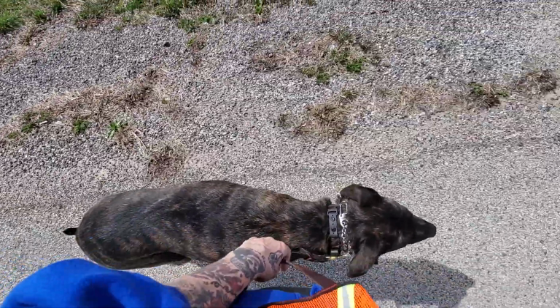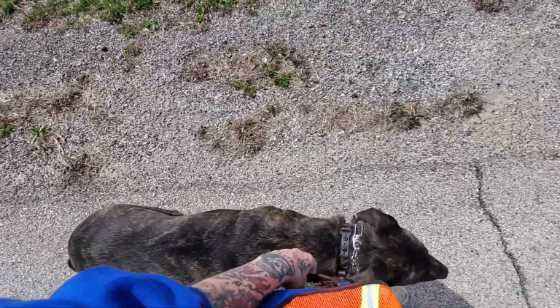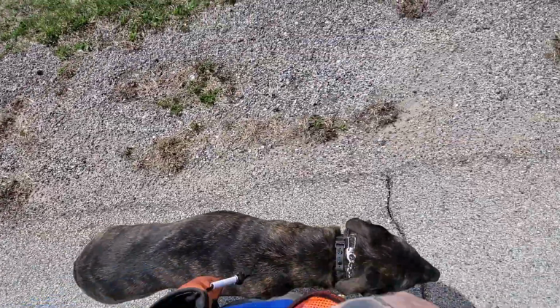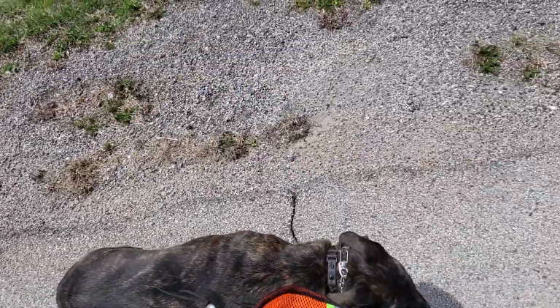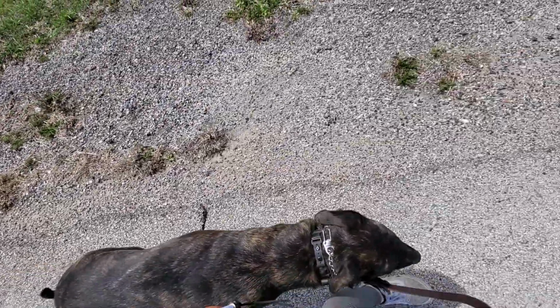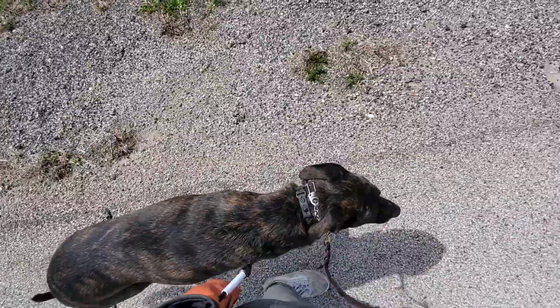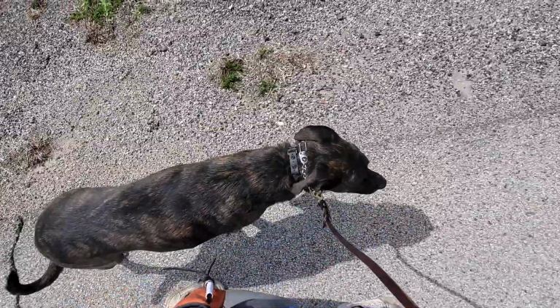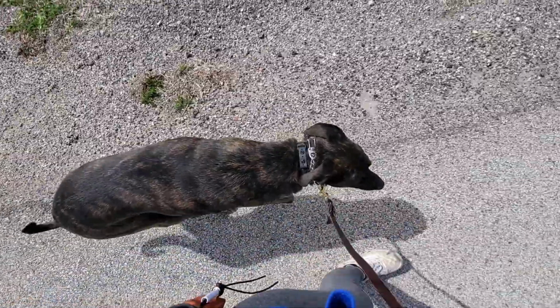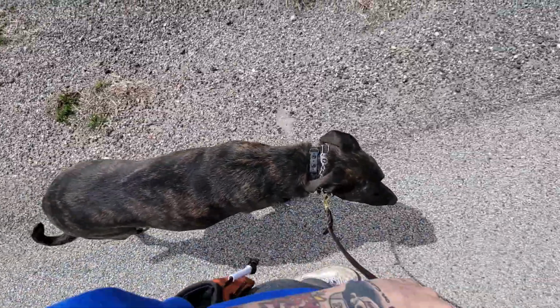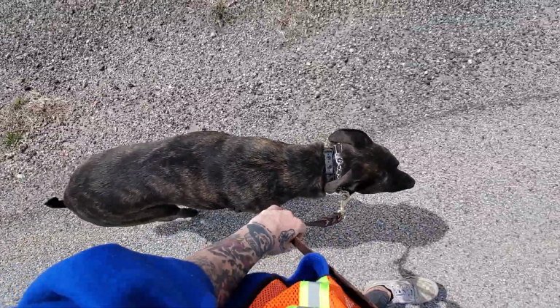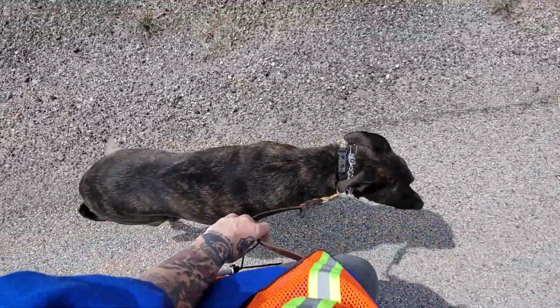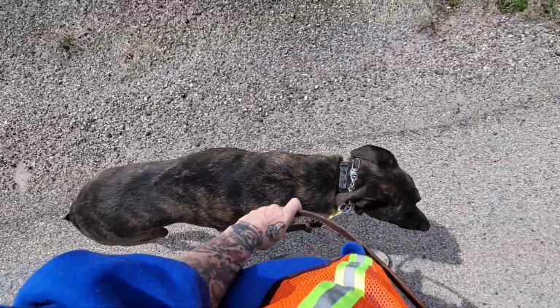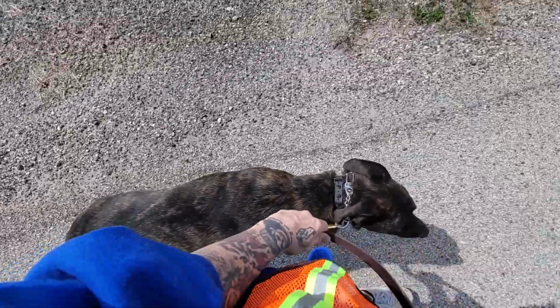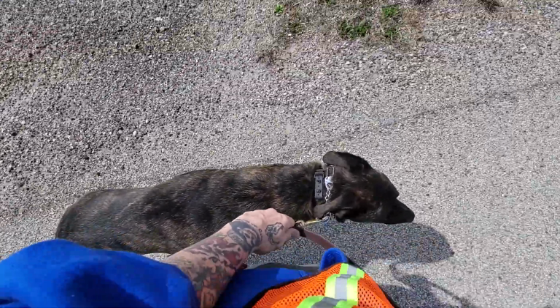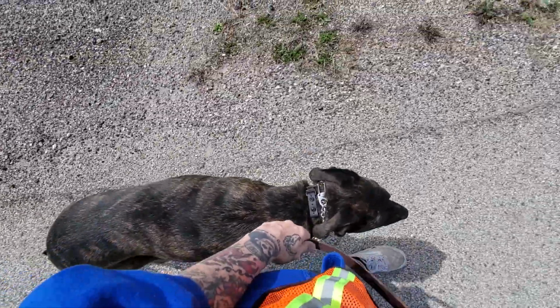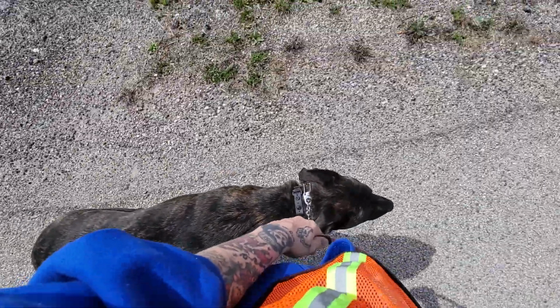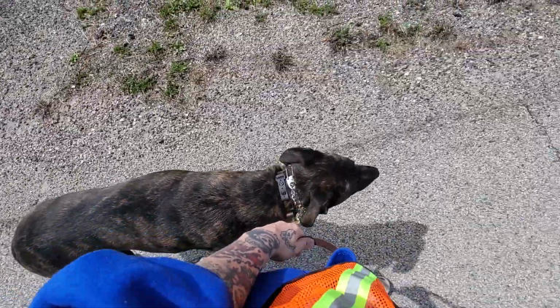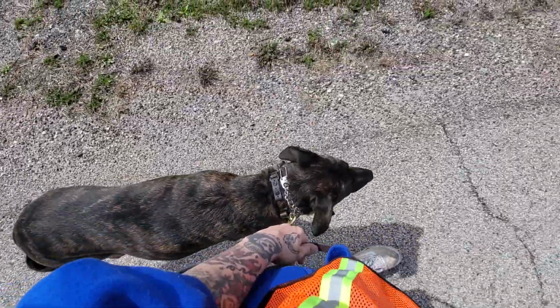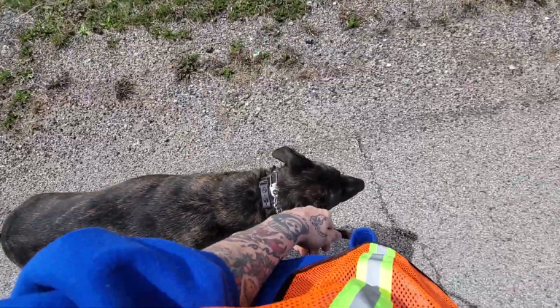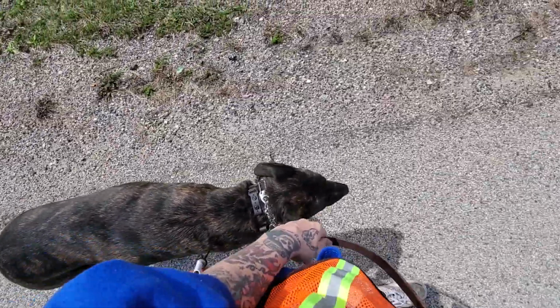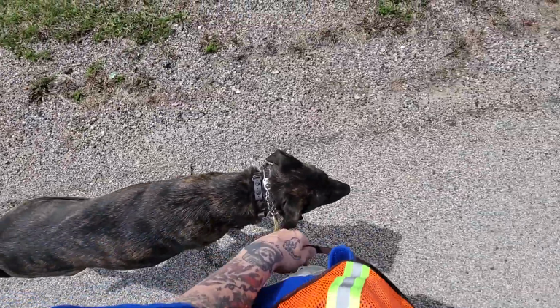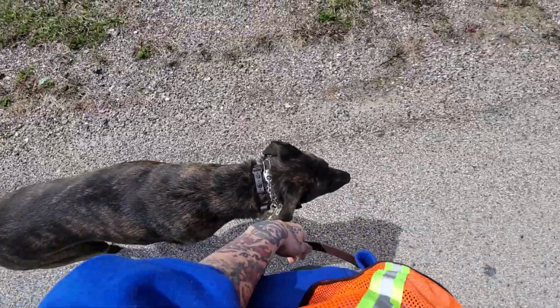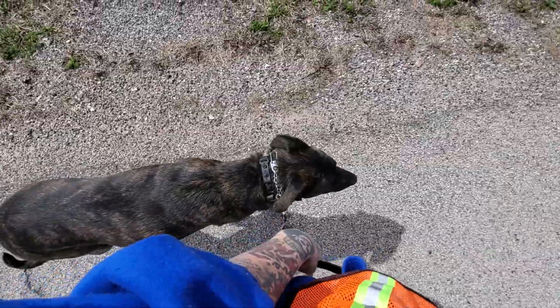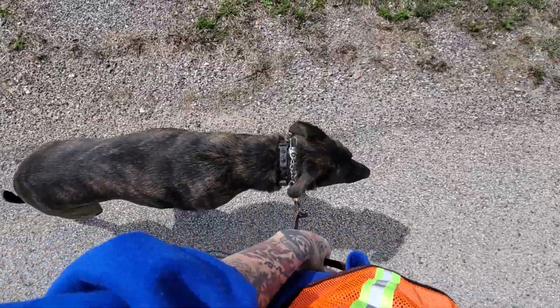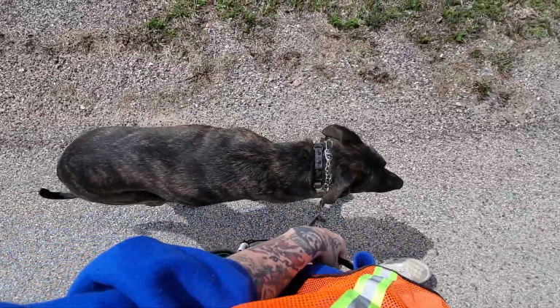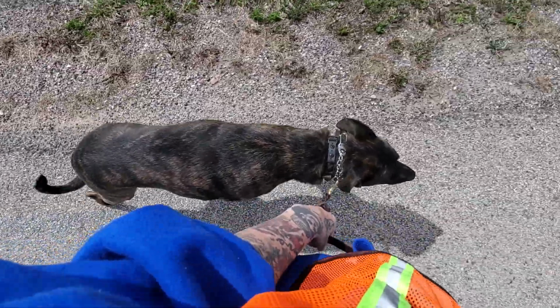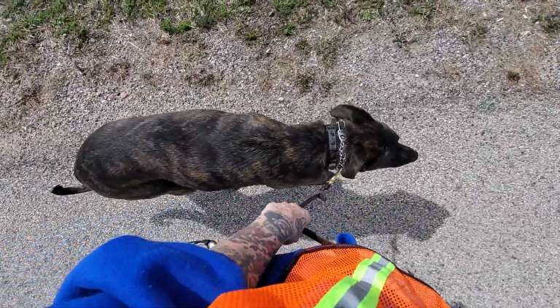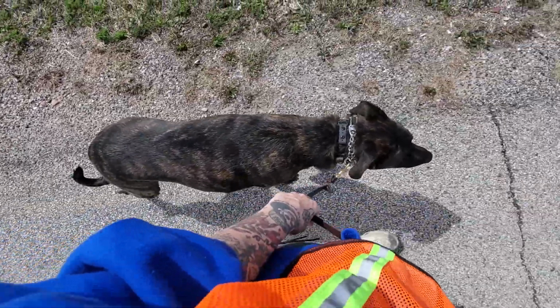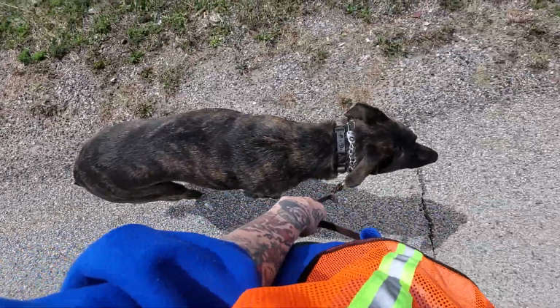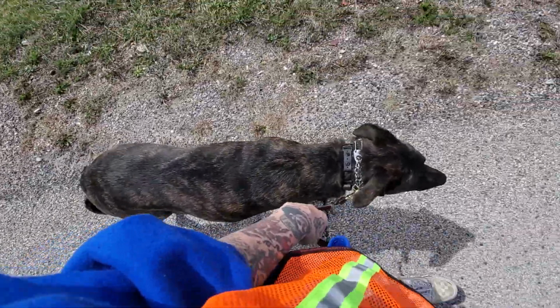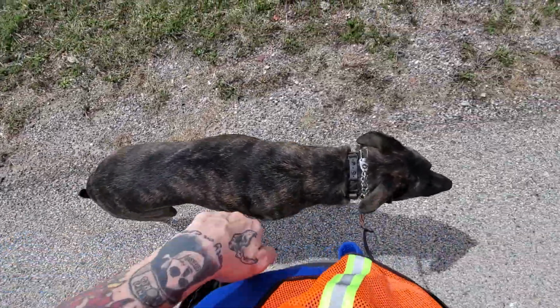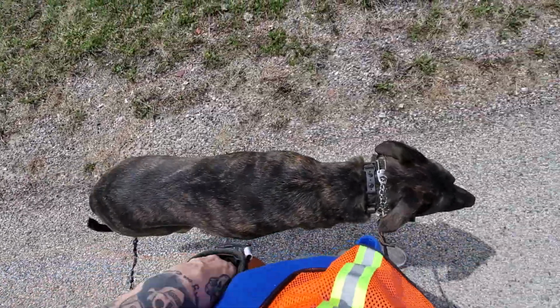Today we're practicing heel with Lina. Heel just means to walk politely next to us on the left hand side with a nice loose leash. When she's doing this, we're going to want to go ahead and praise and reward her.